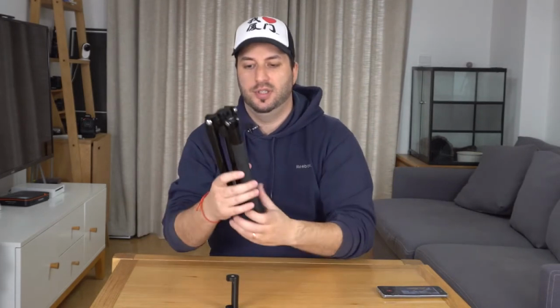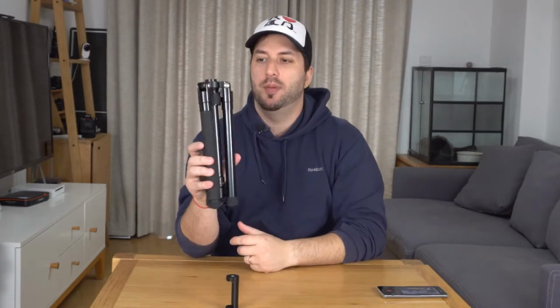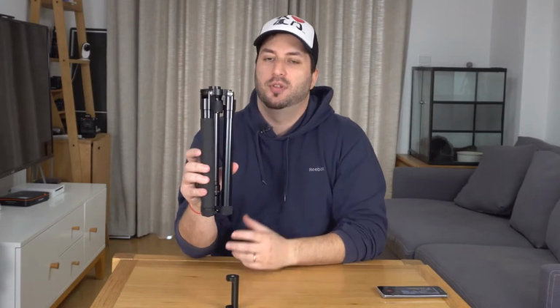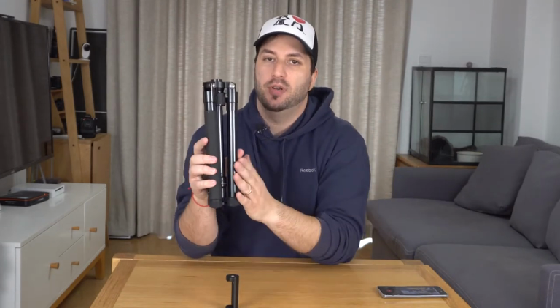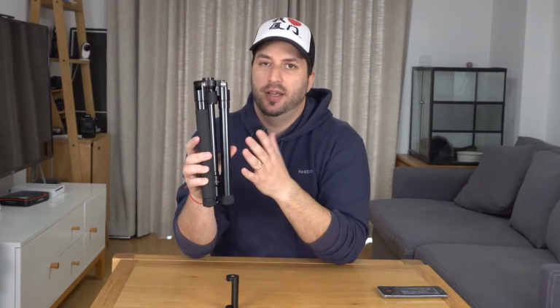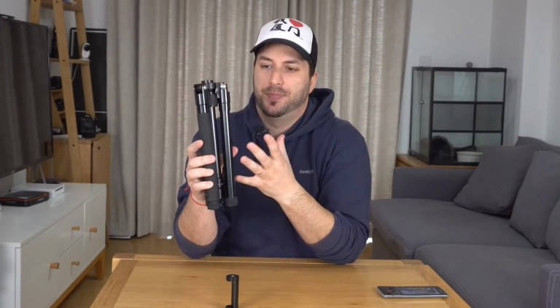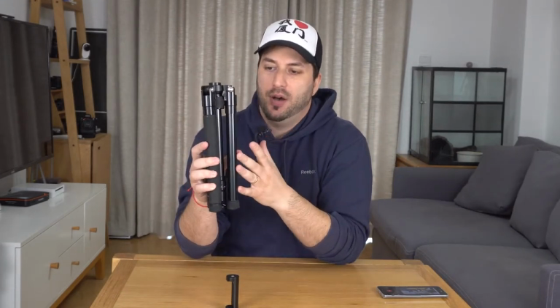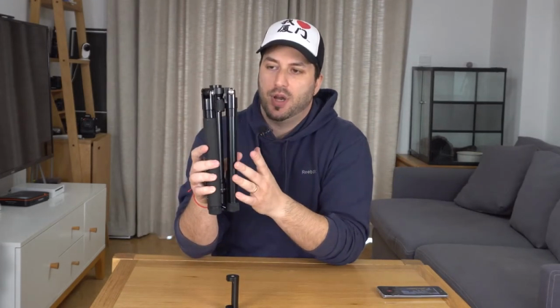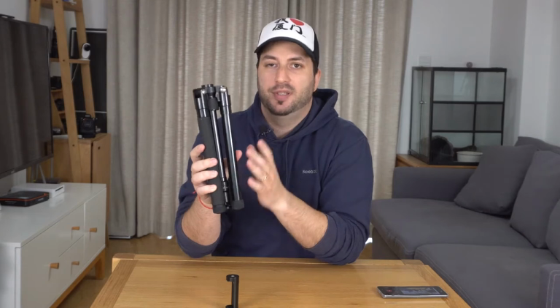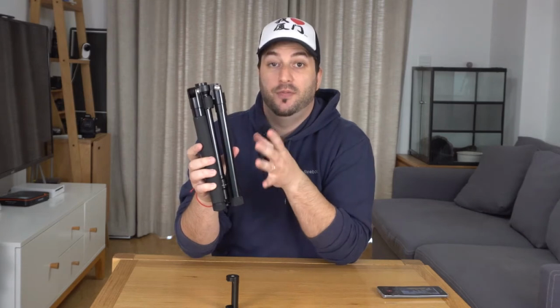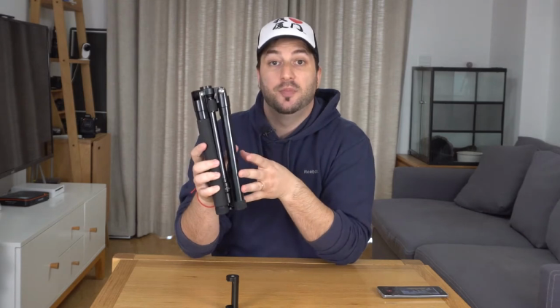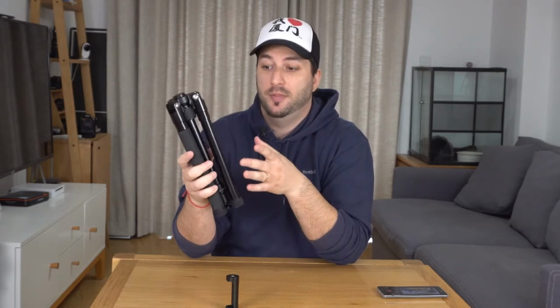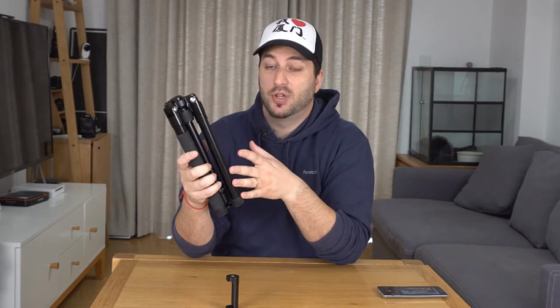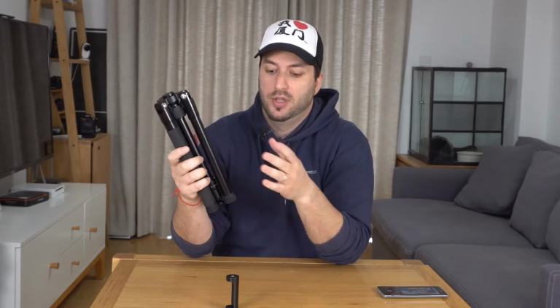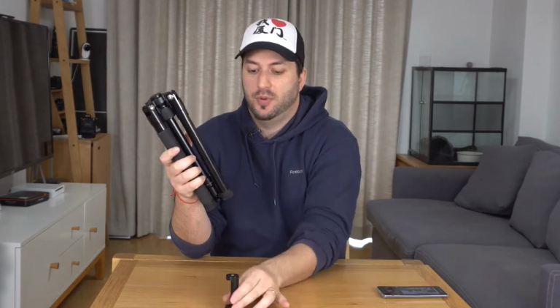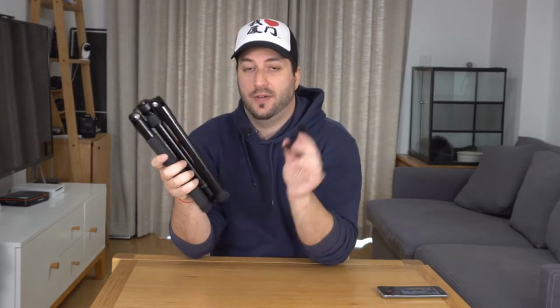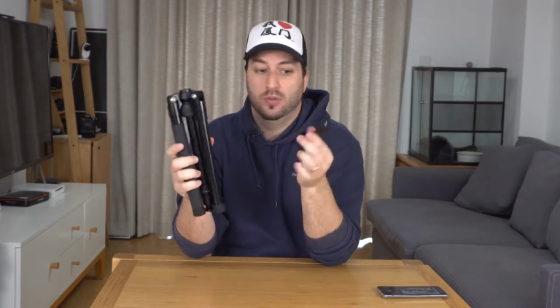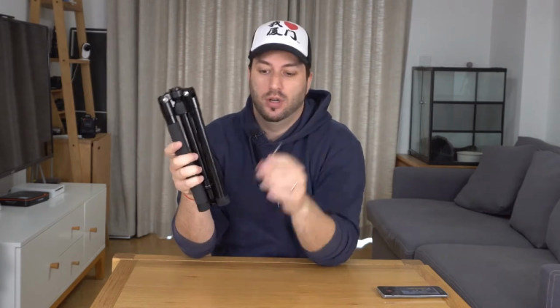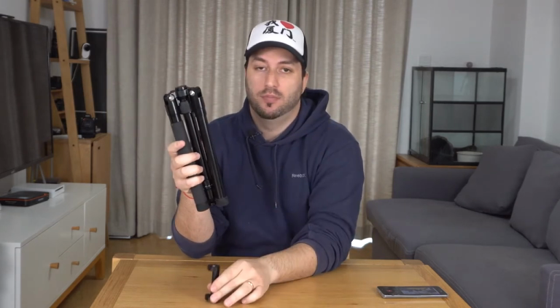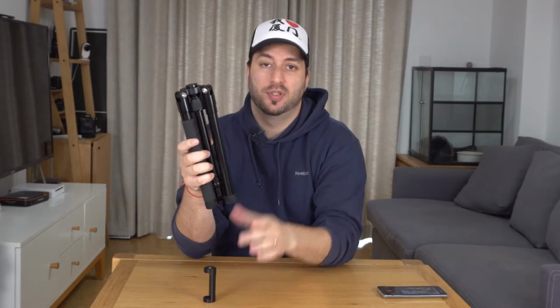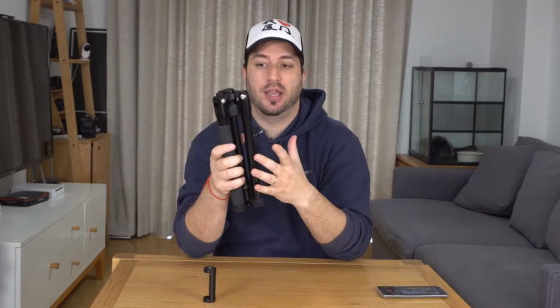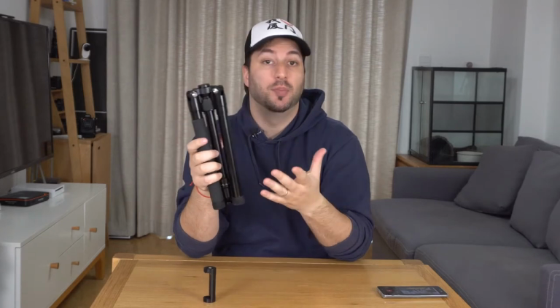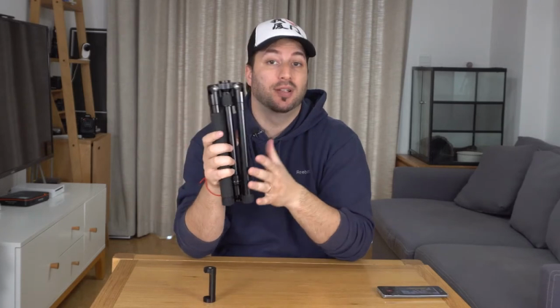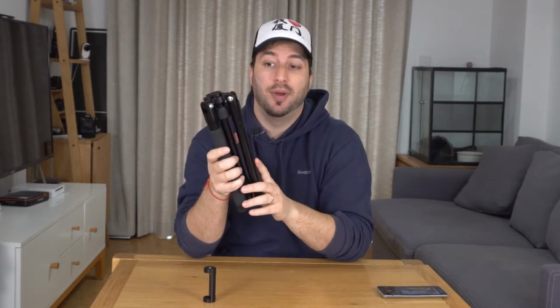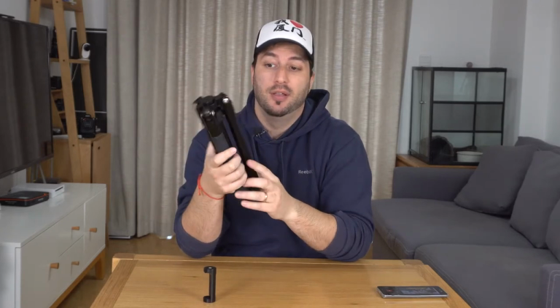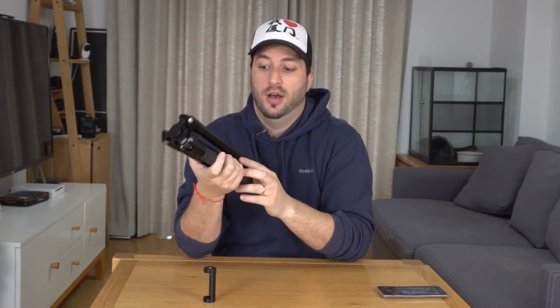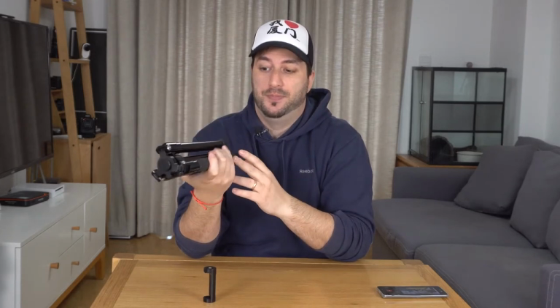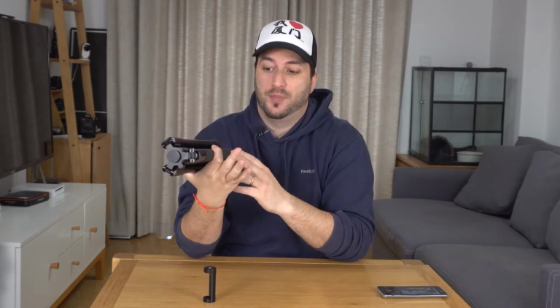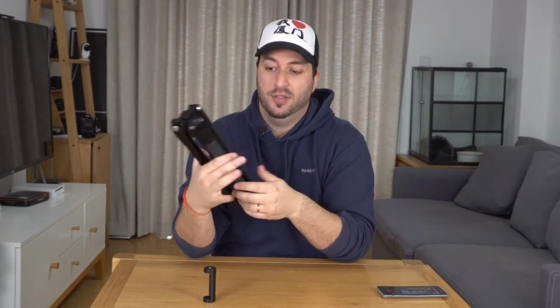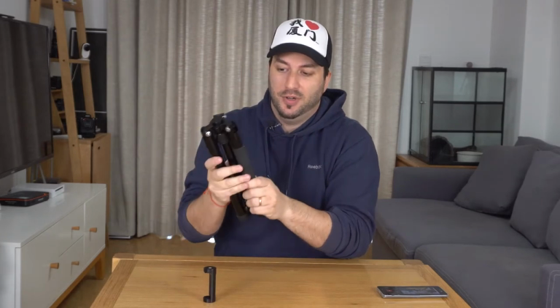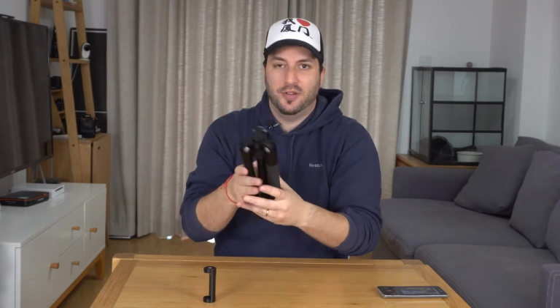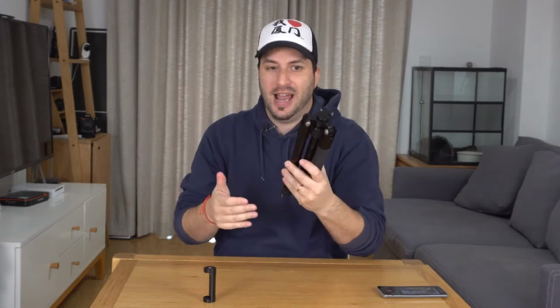This is a tripod. The particular thing about this tripod is that it's very small yet very strong. So you can put either a phone or you can put something like a small DSLR camera. It is really small, it feels really good, it's very light.